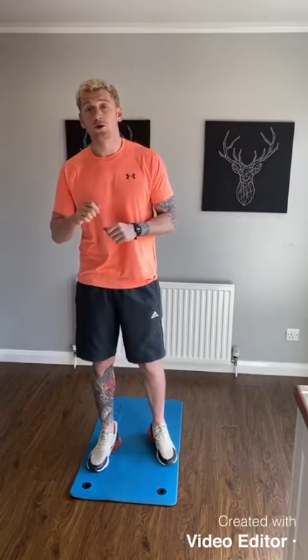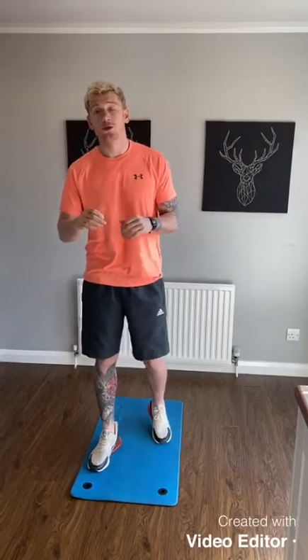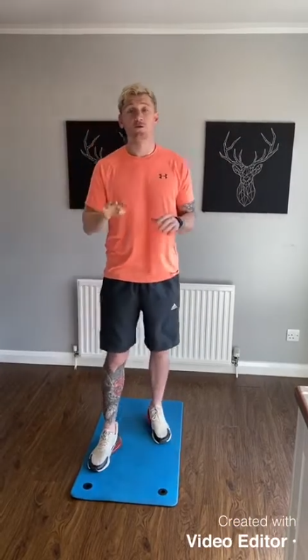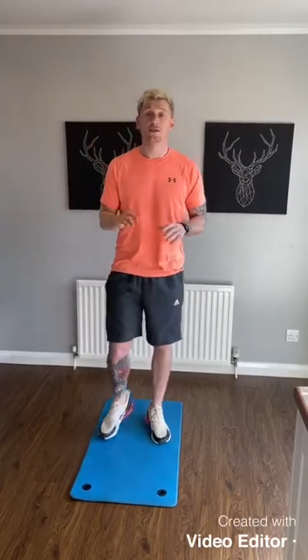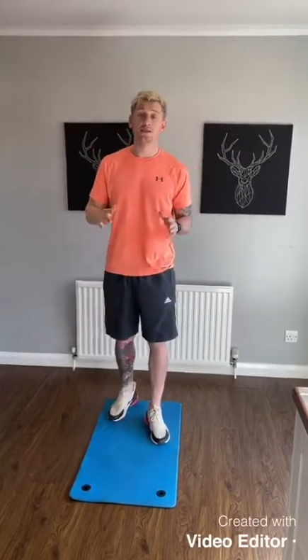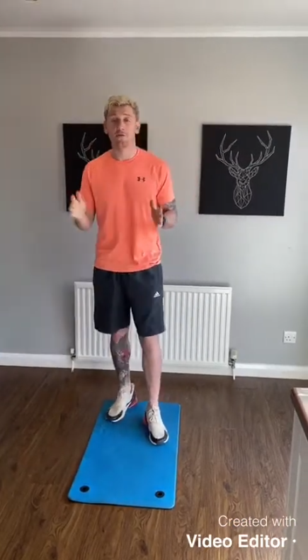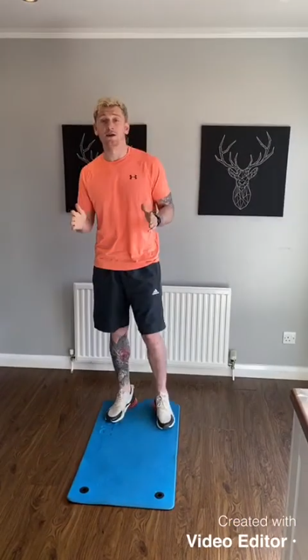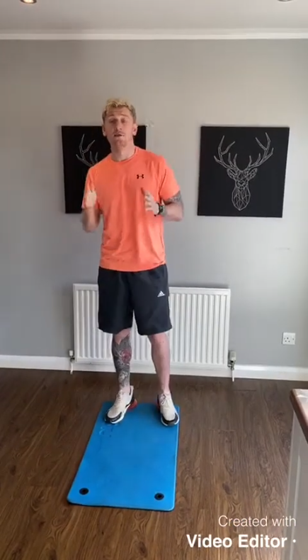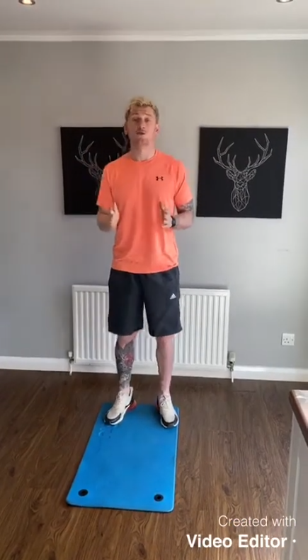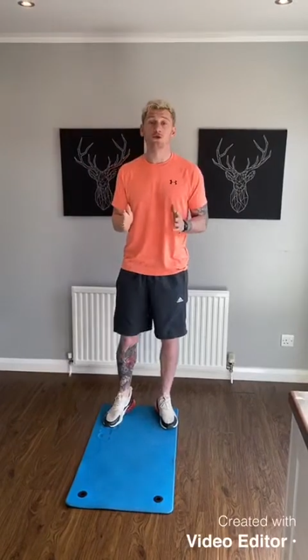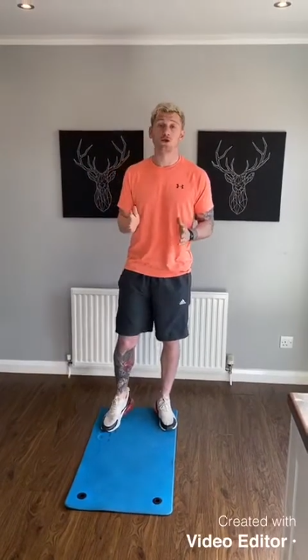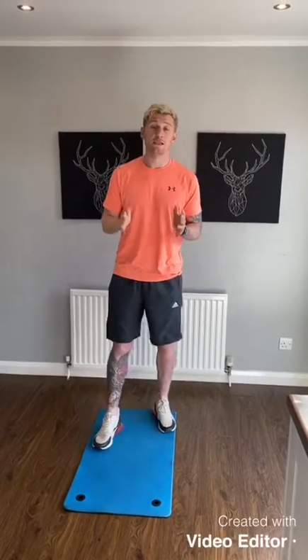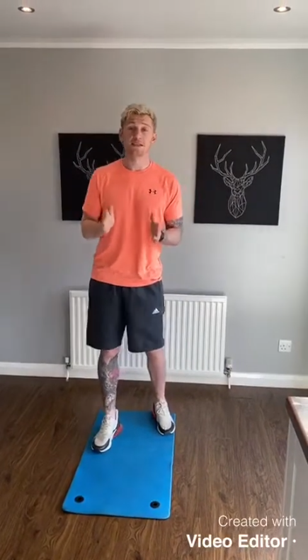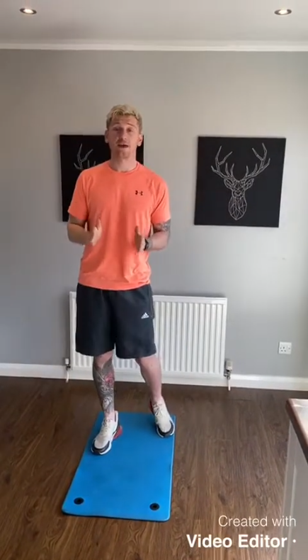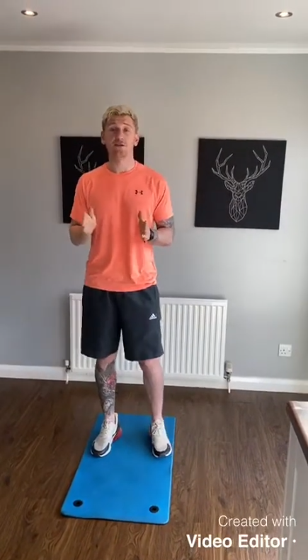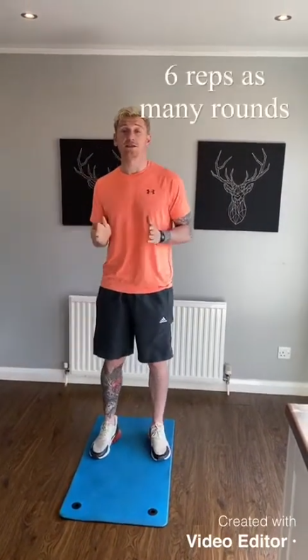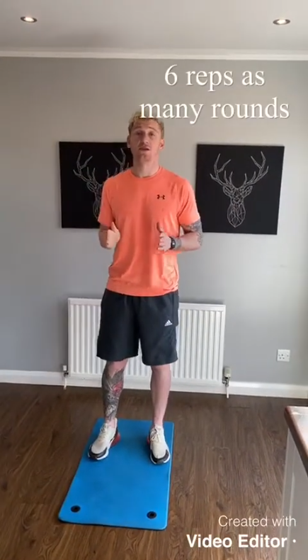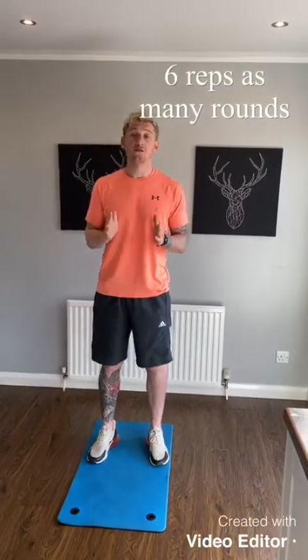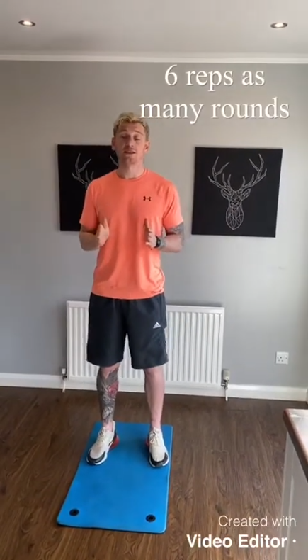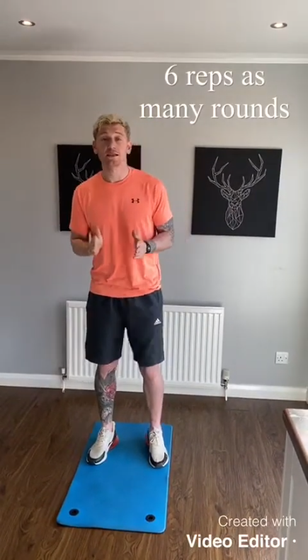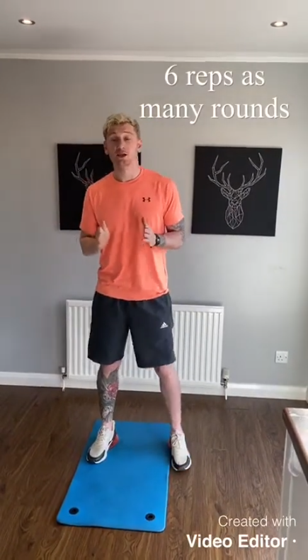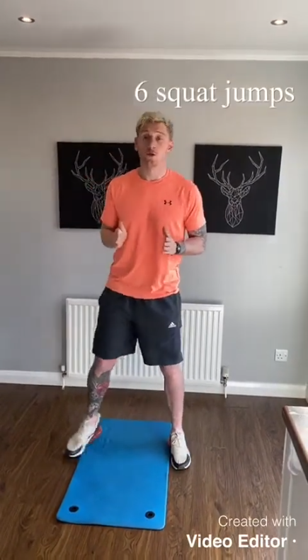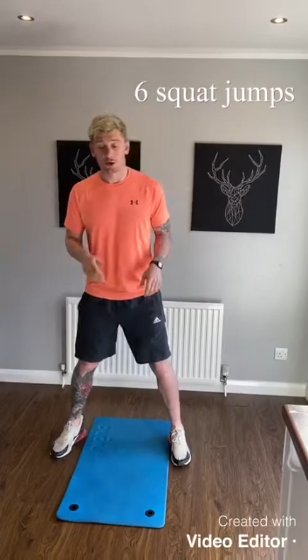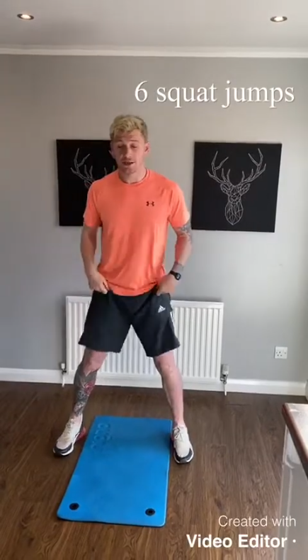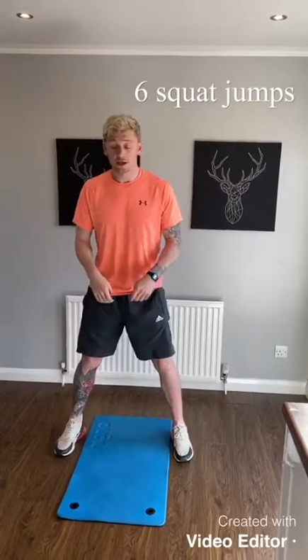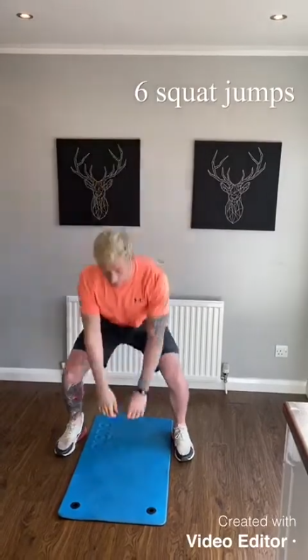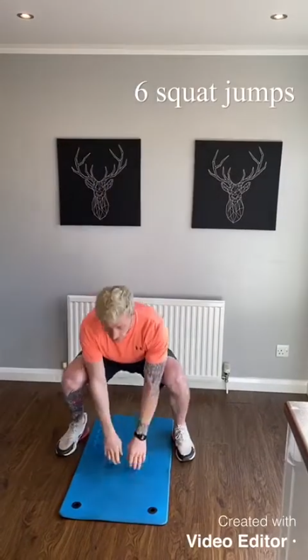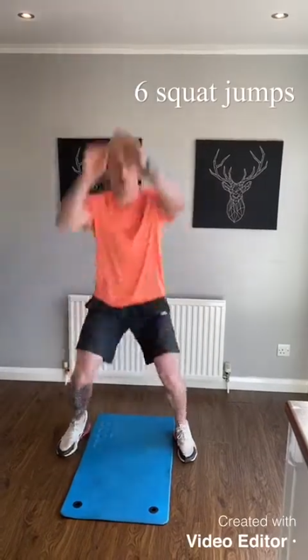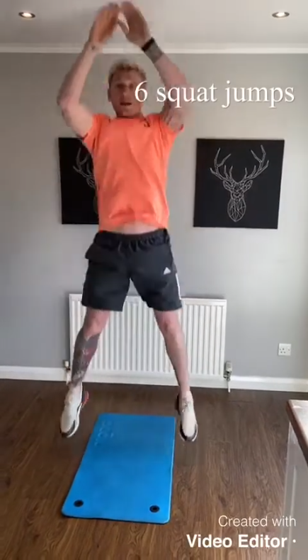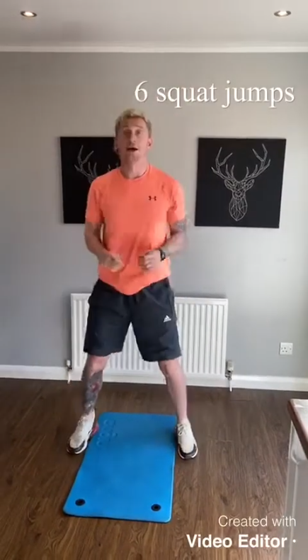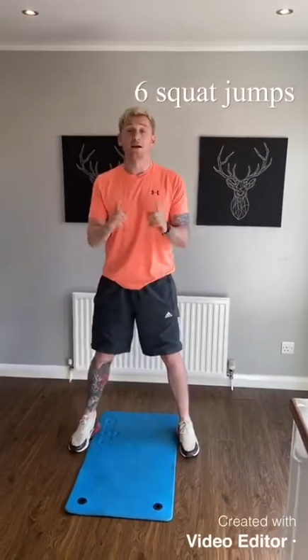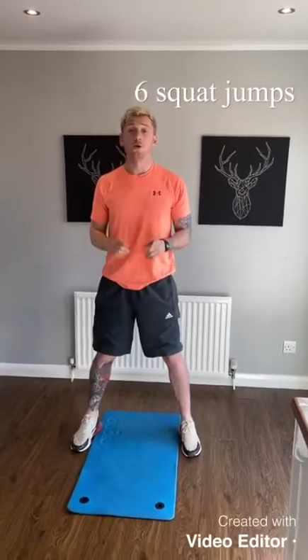What we're going to do is 4 exercises, as many rounds as you can do. It's going to be 6 reps of each exercise. First exercise is squat jumps — you're going to go nice and wide, get nice and low, and jump nice and high. That's 1 rep.